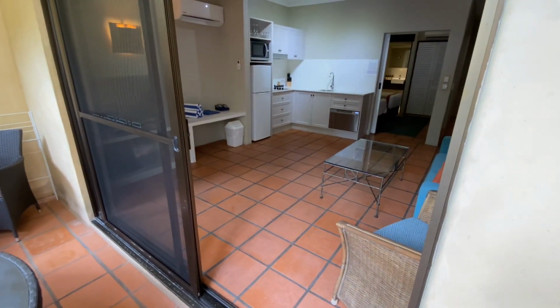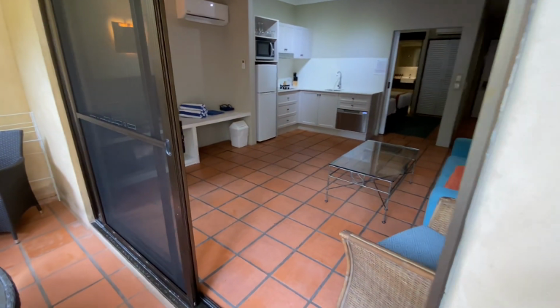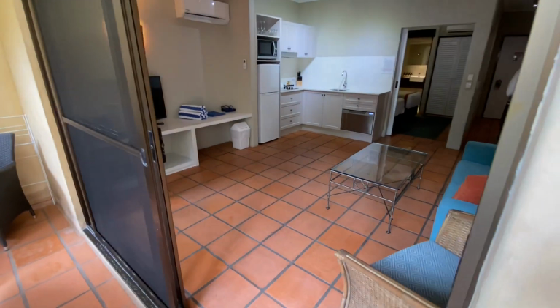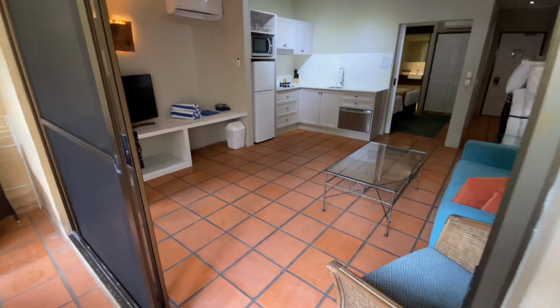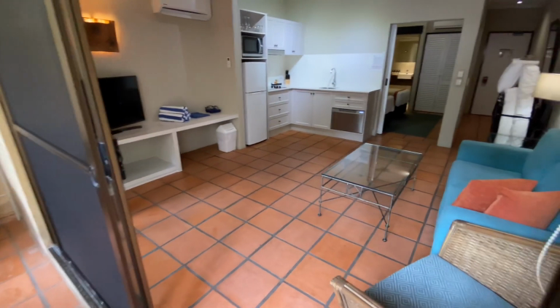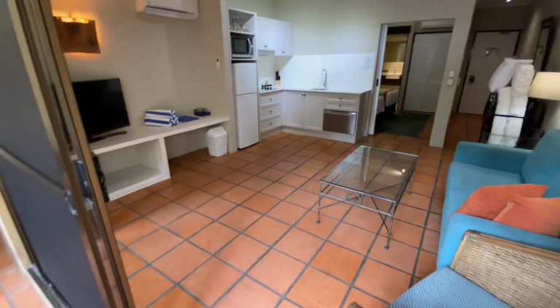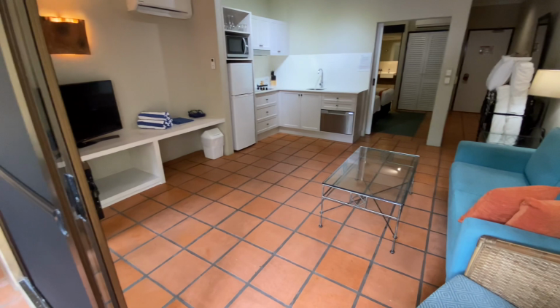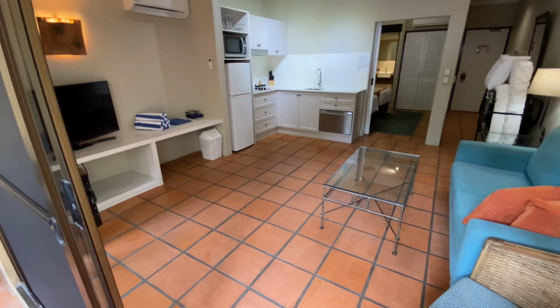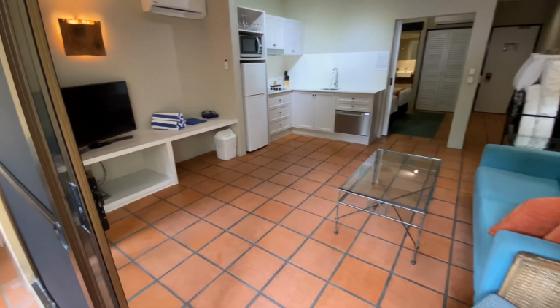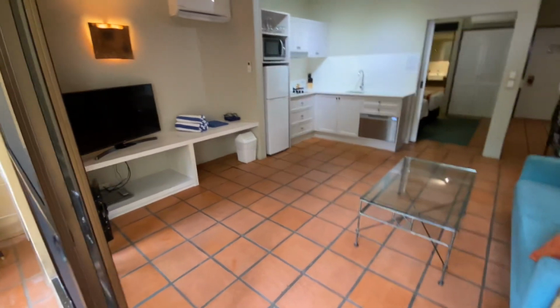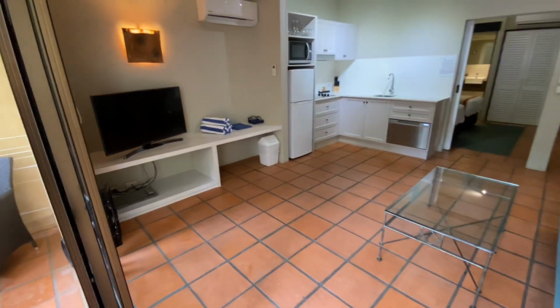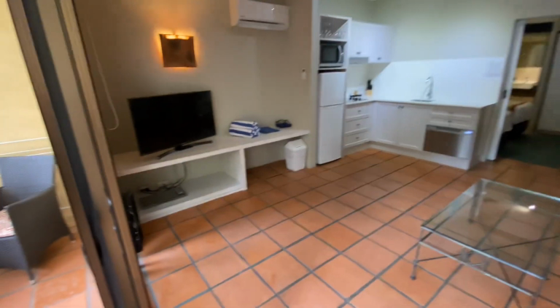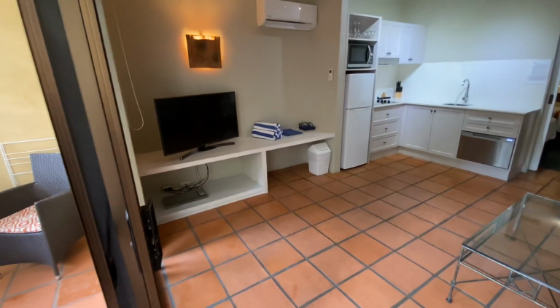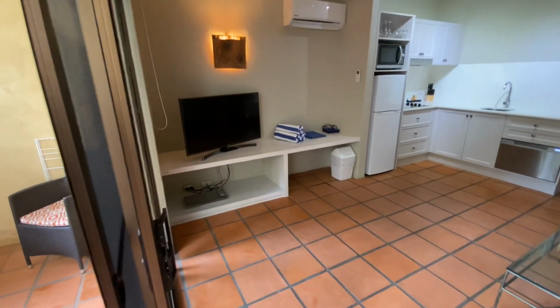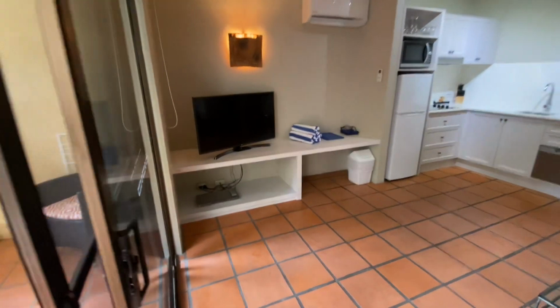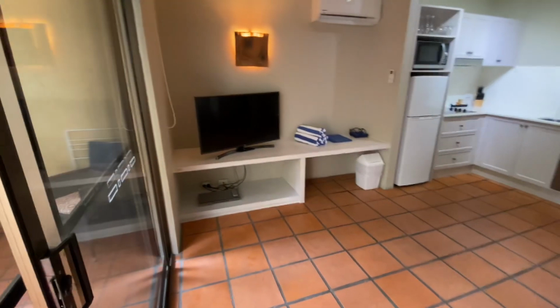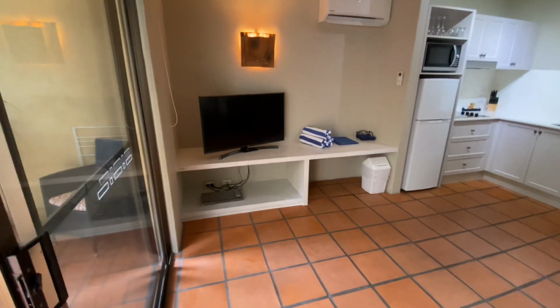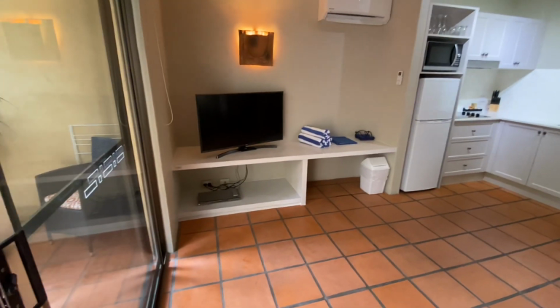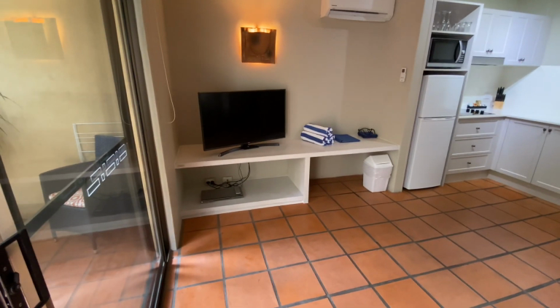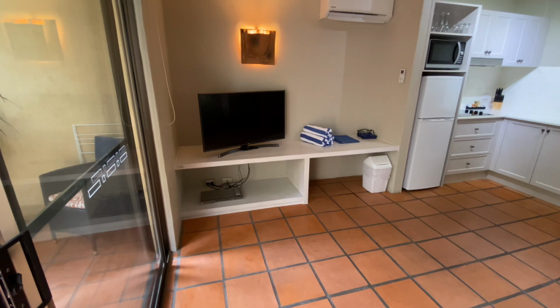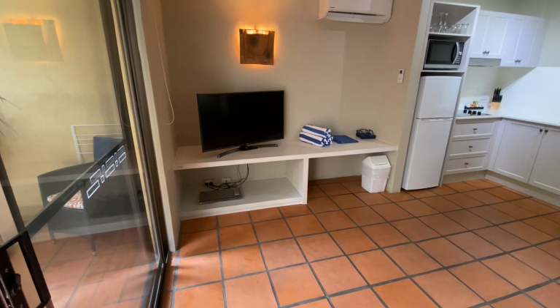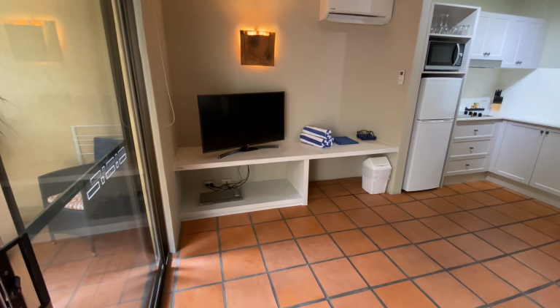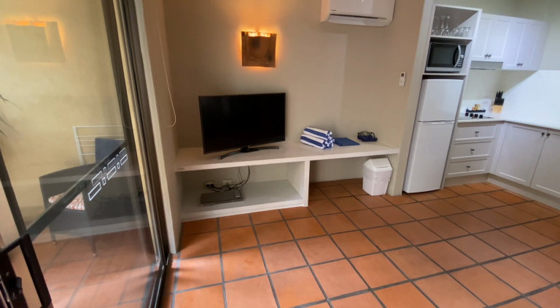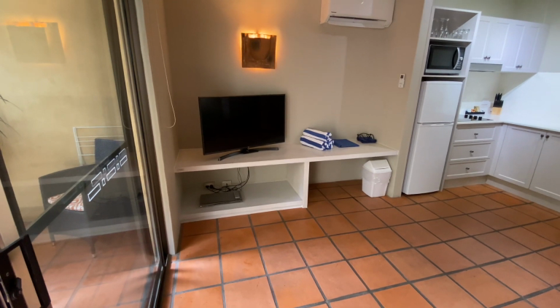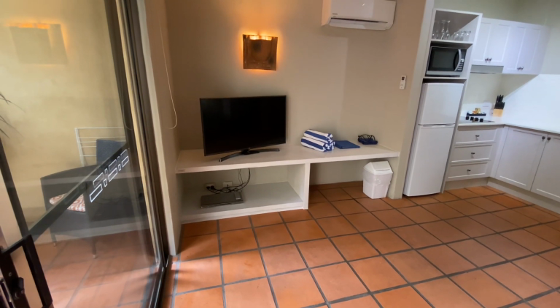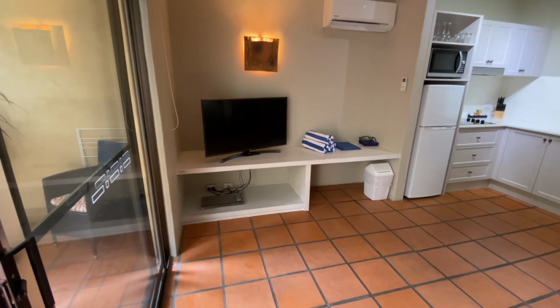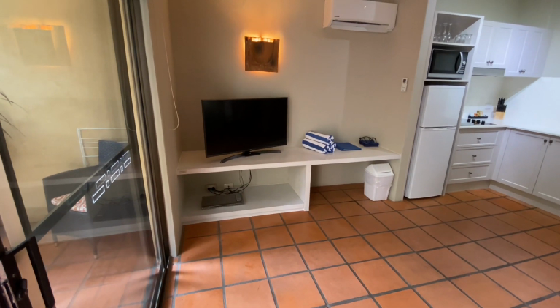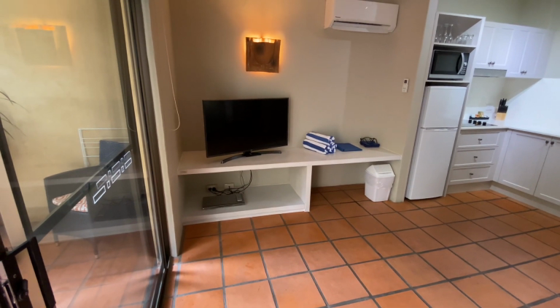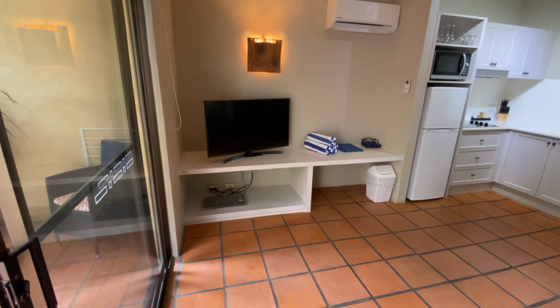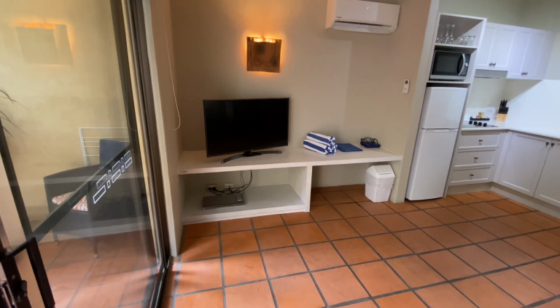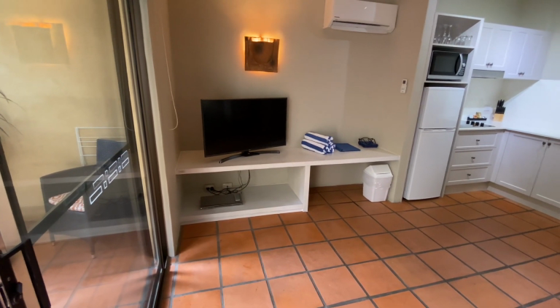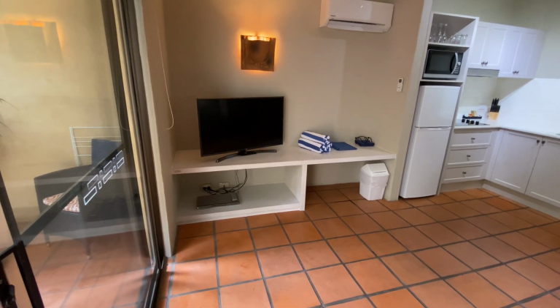Separate bedroom through the opening. New TV shelving and also where the towels are, suitable for your luggage rack.